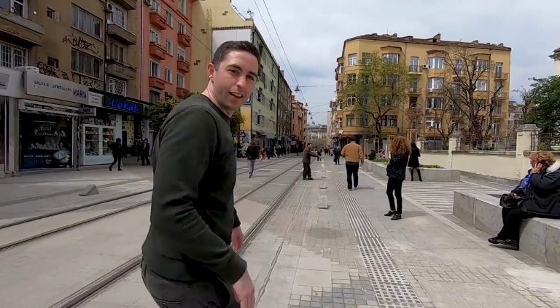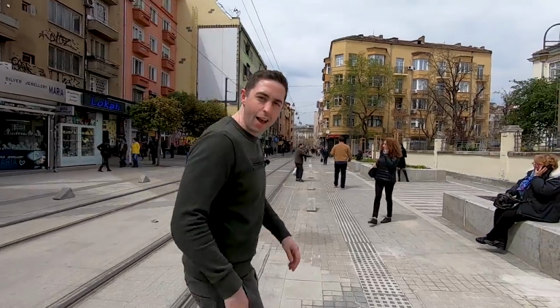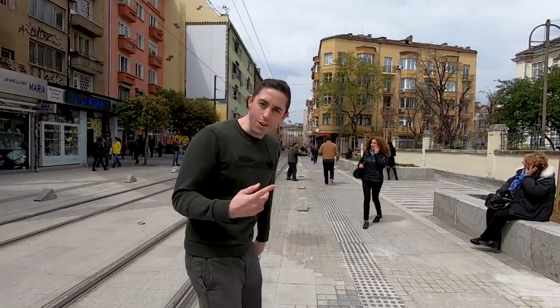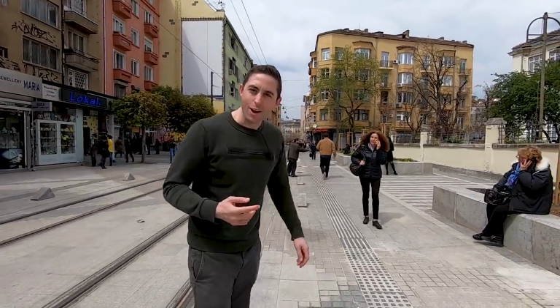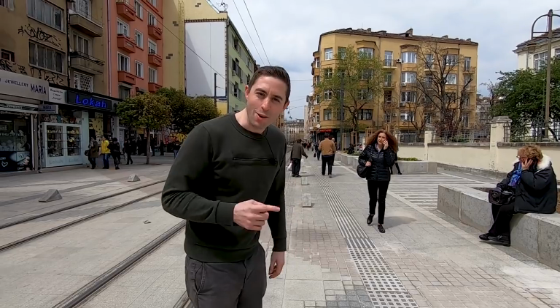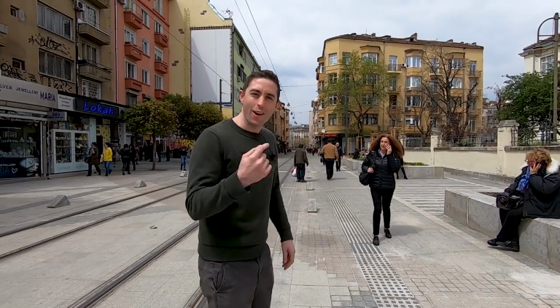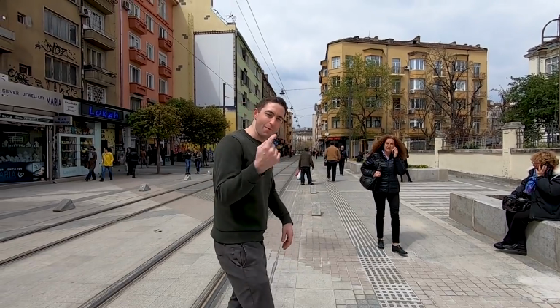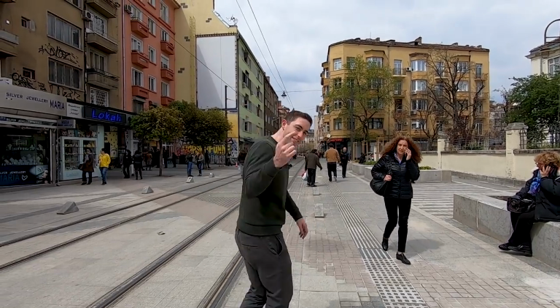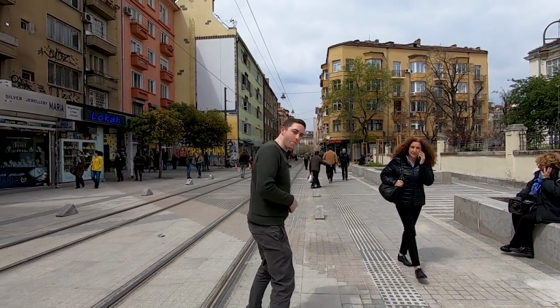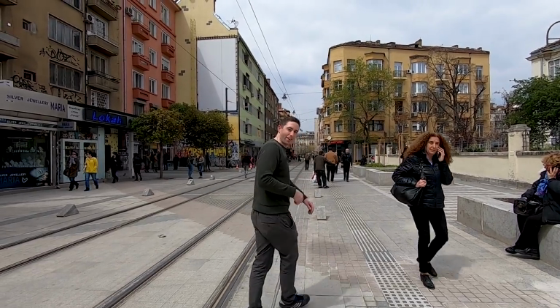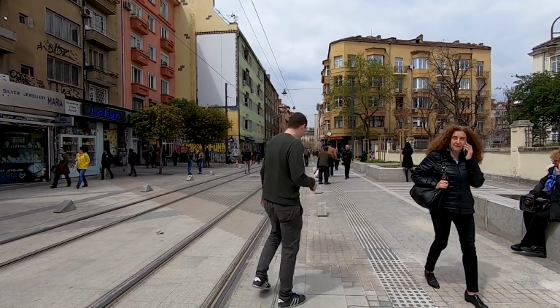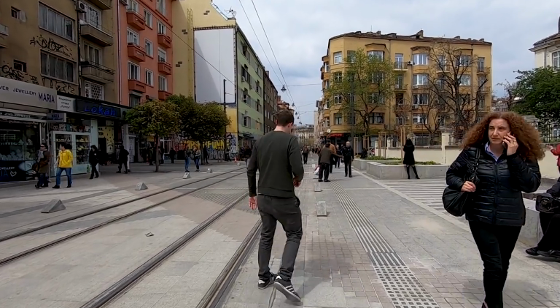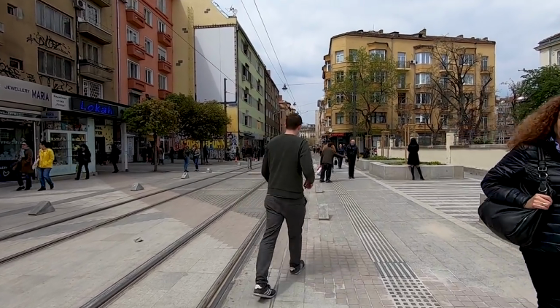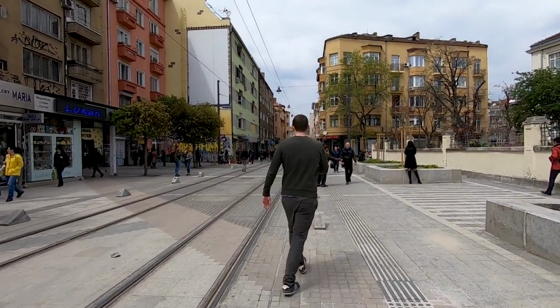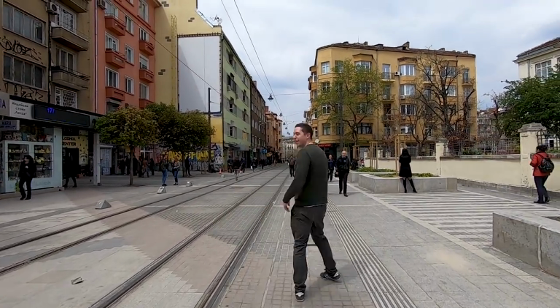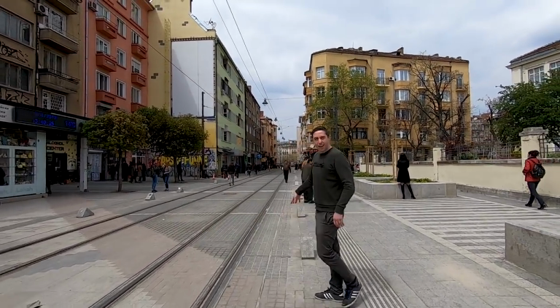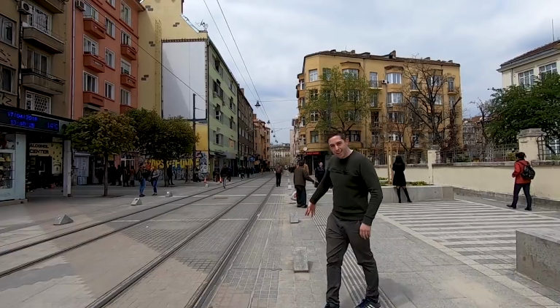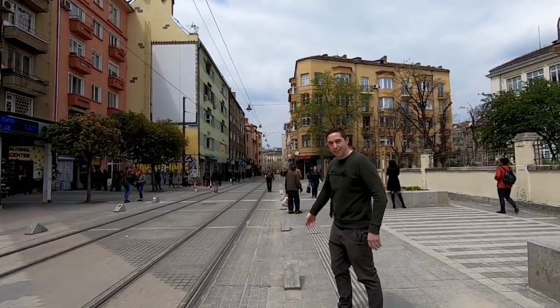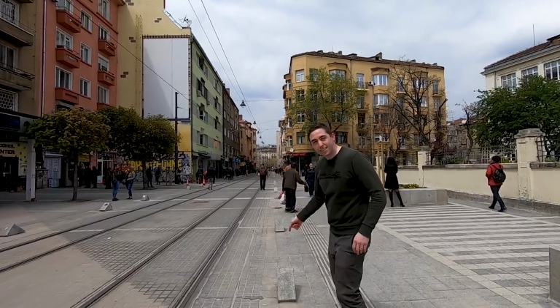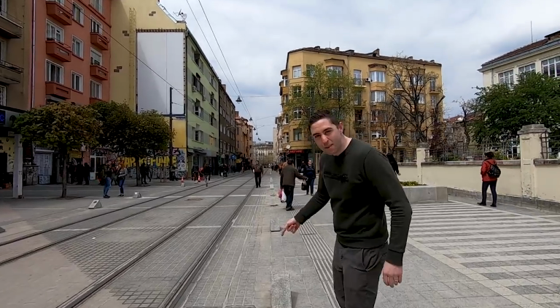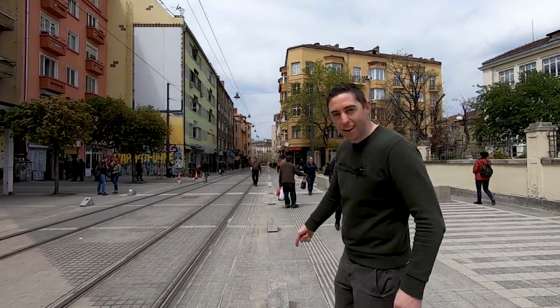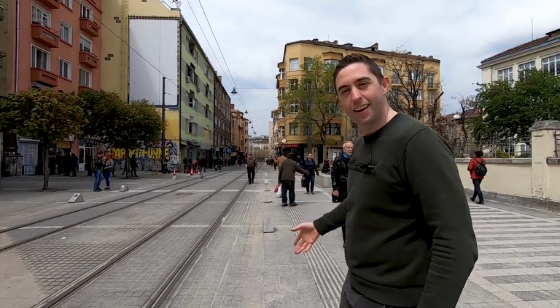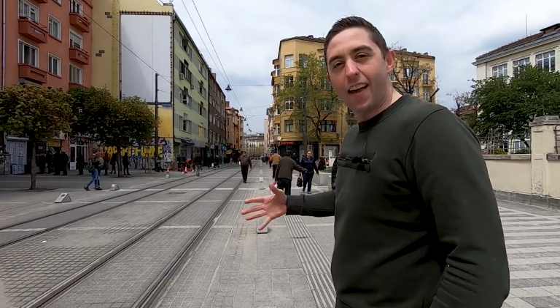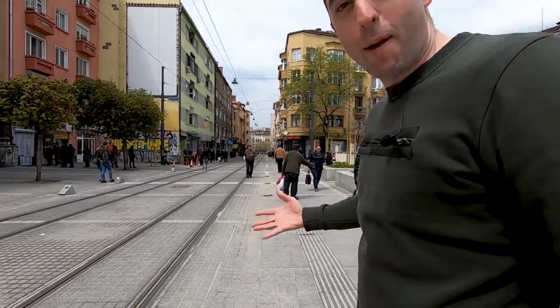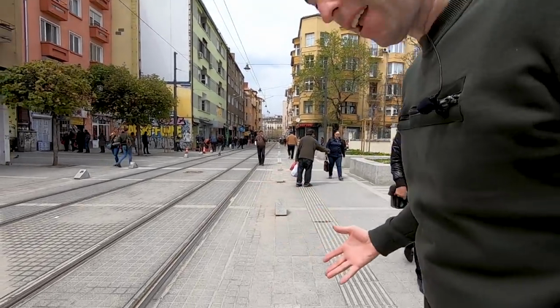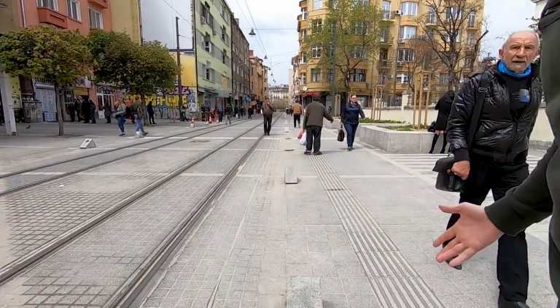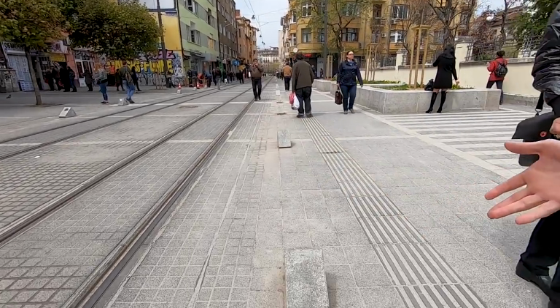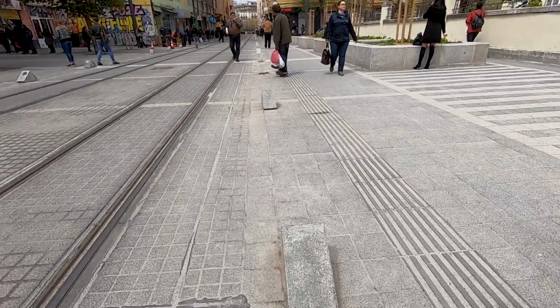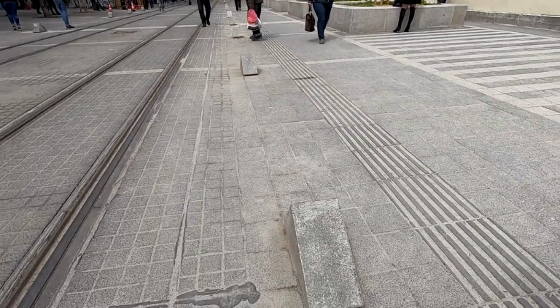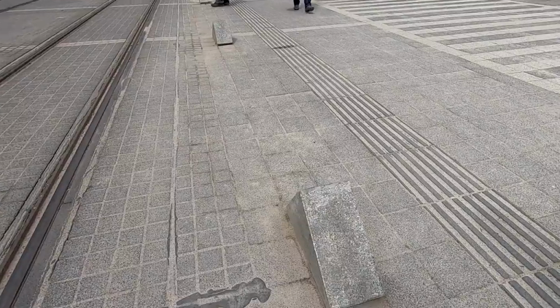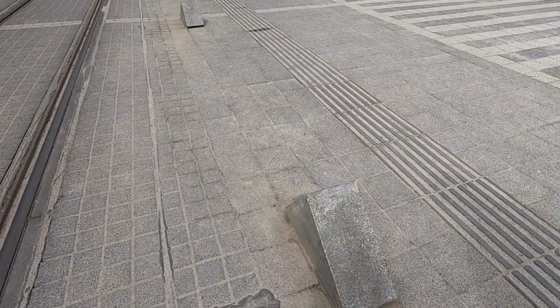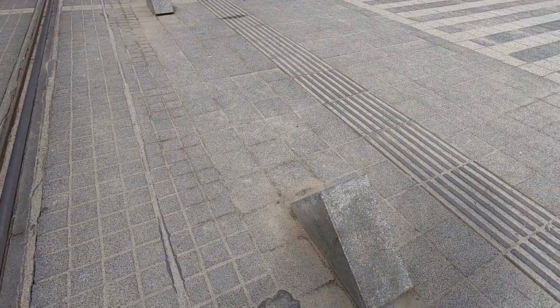You have to watch yourself as you're walking because these things are the same colour as the pavement and... well, I just did this.